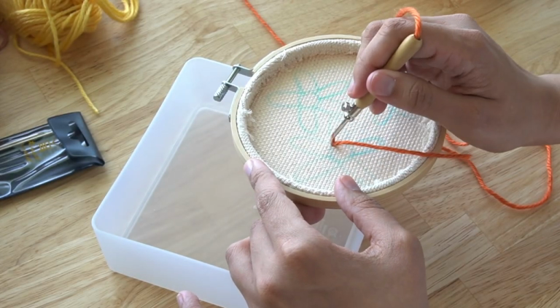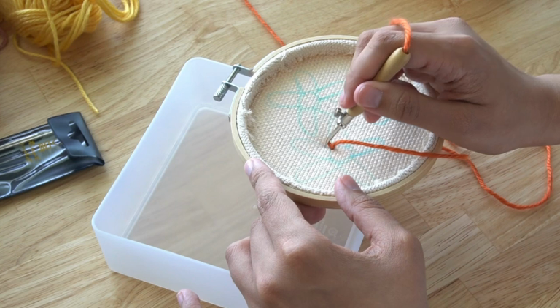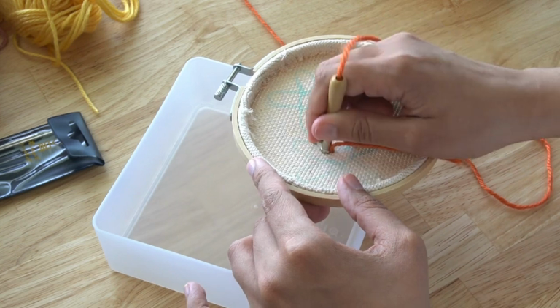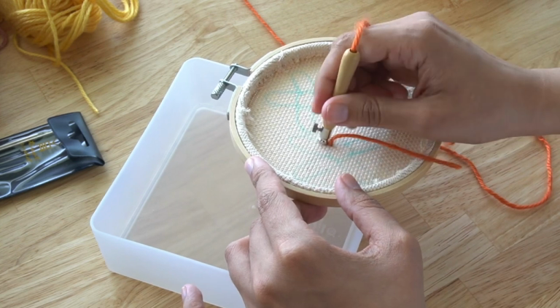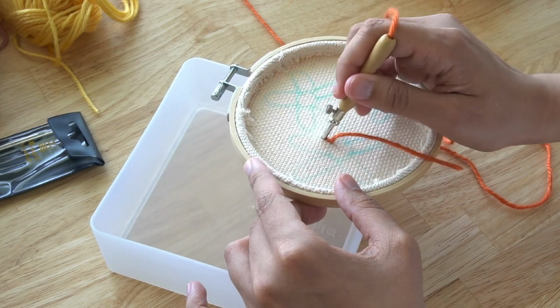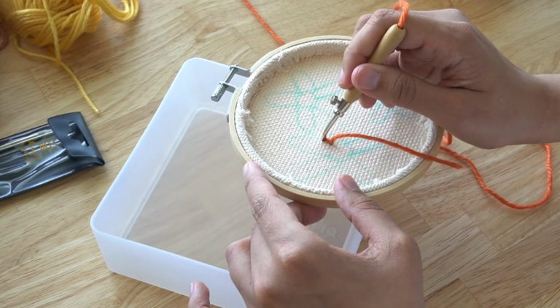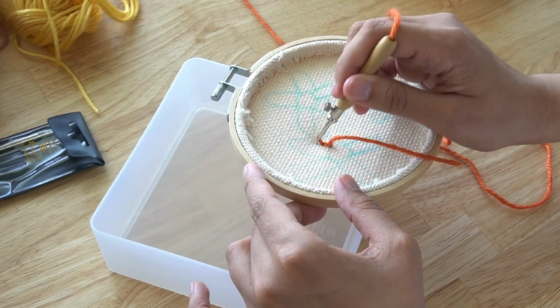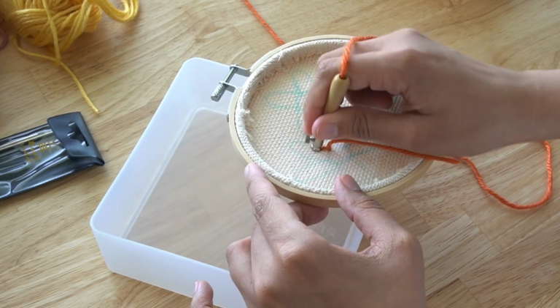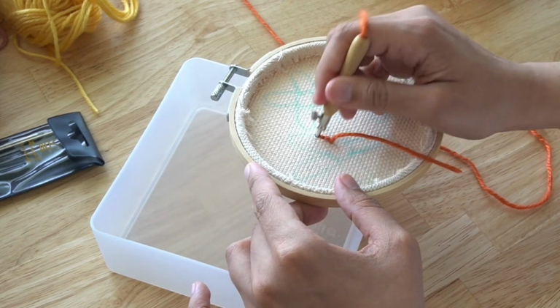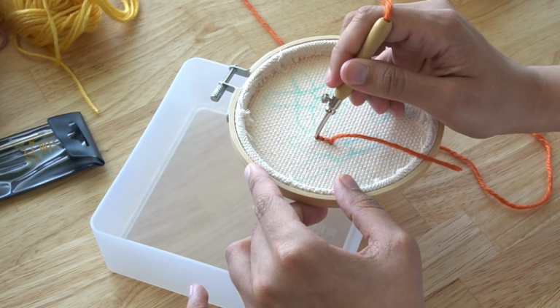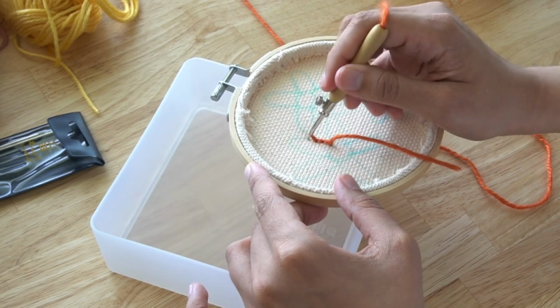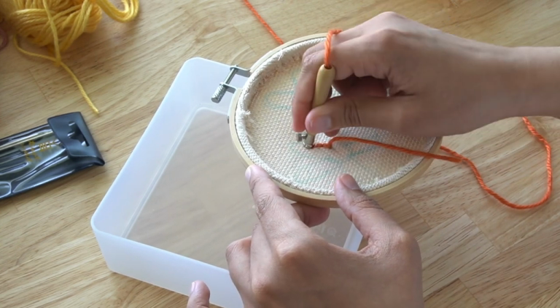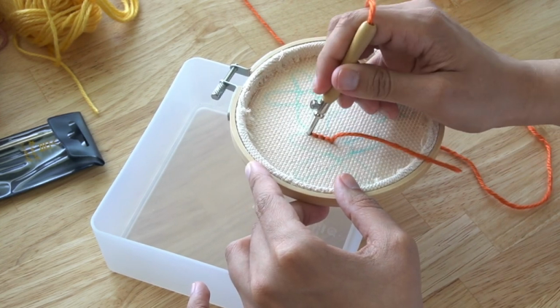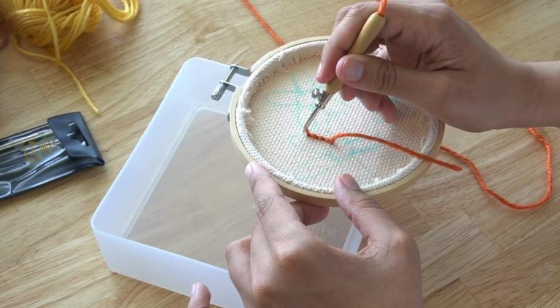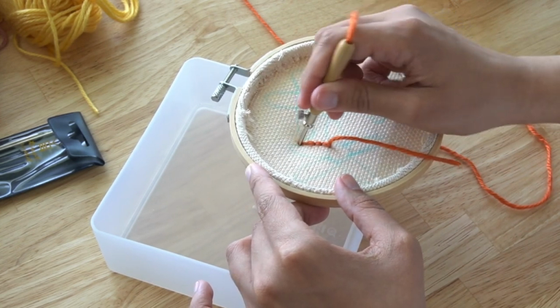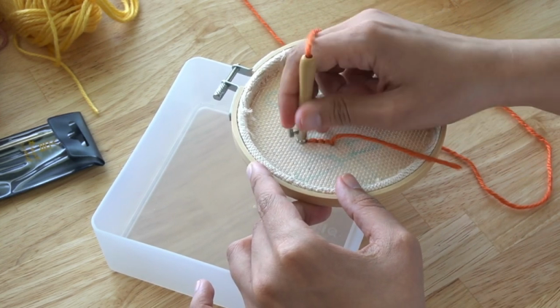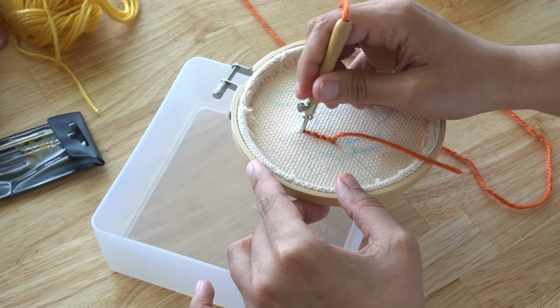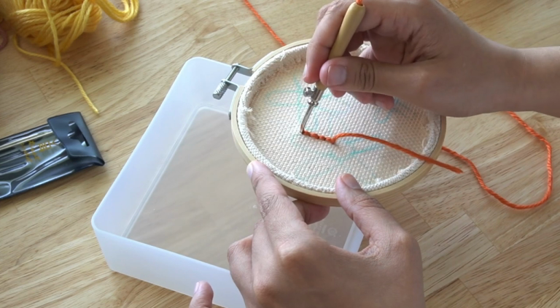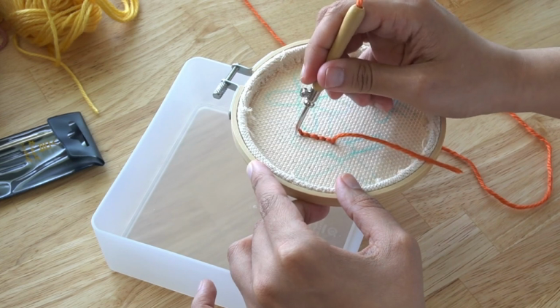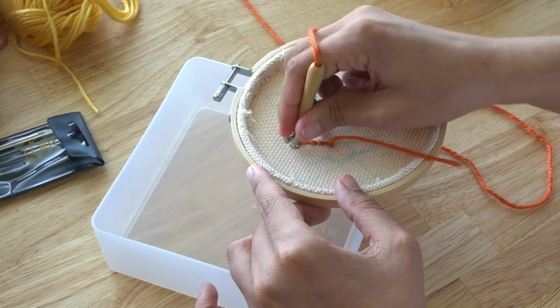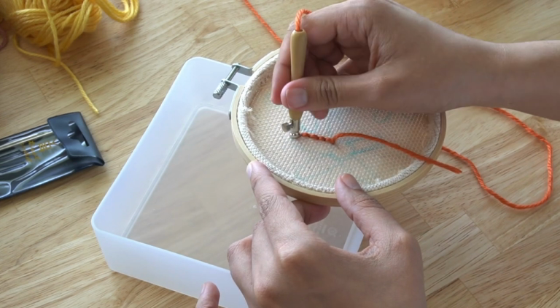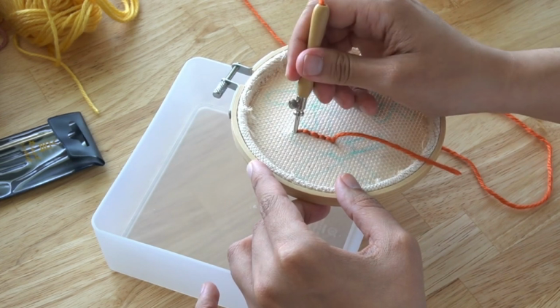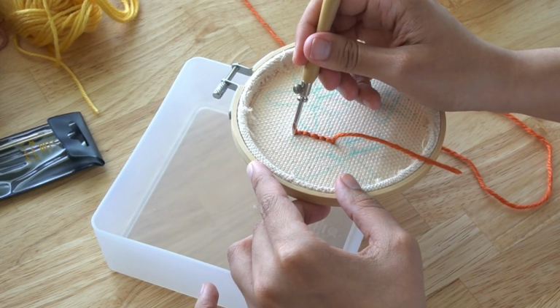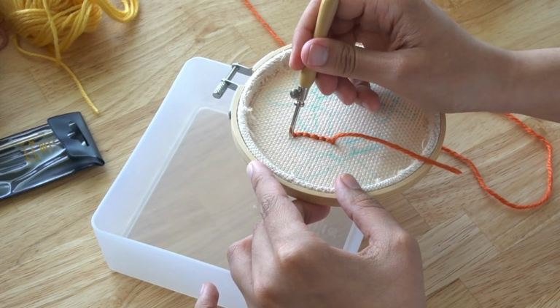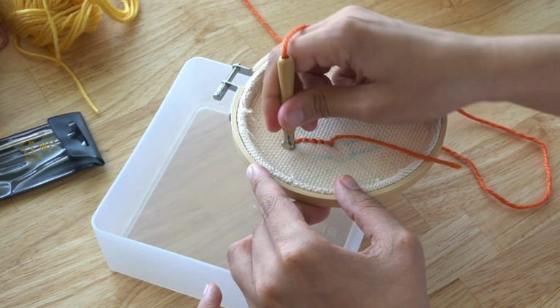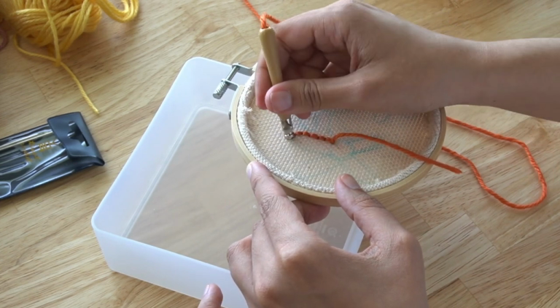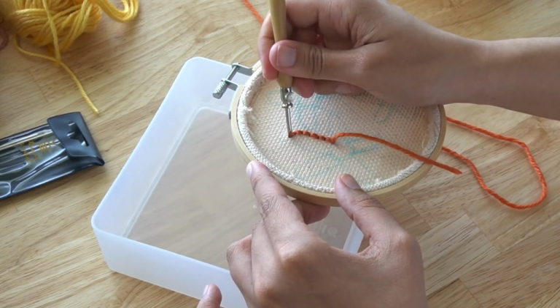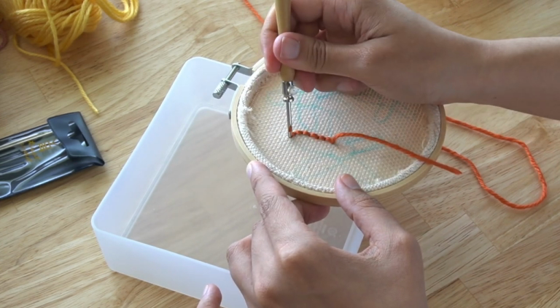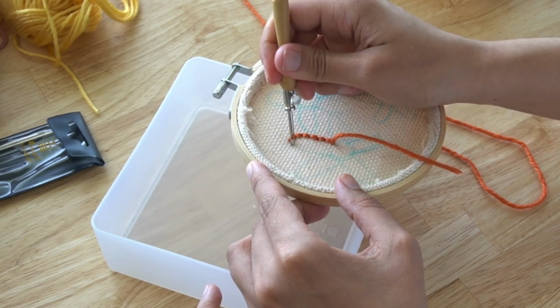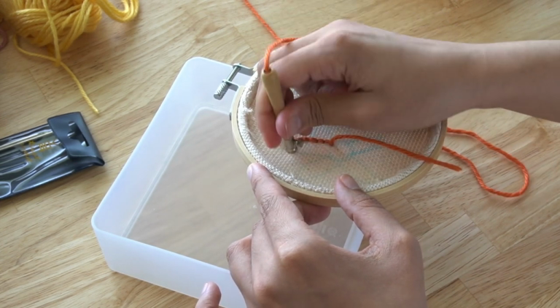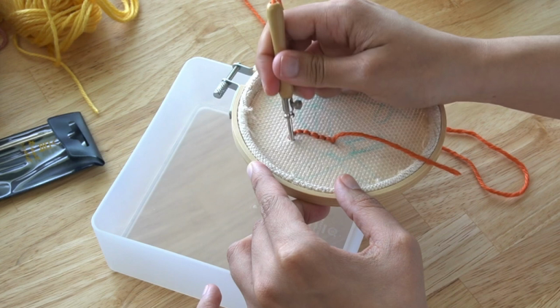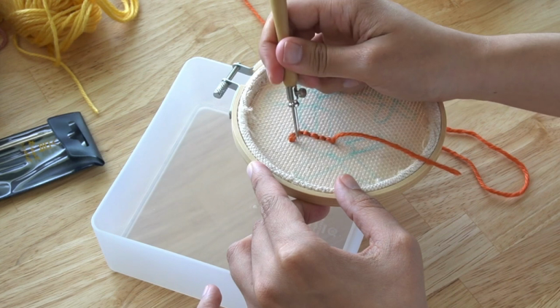Now I'm going to start stitching on the back side of the embroidery hoop. I have already adjusted the needle to a short length and this is going to give me the small loops that I want for my flowers.